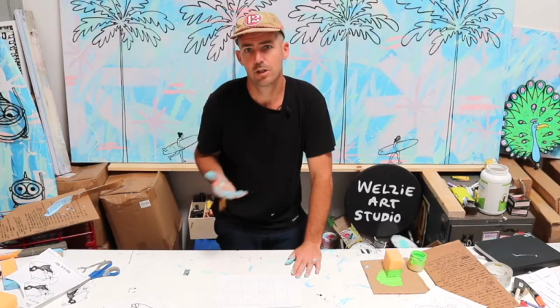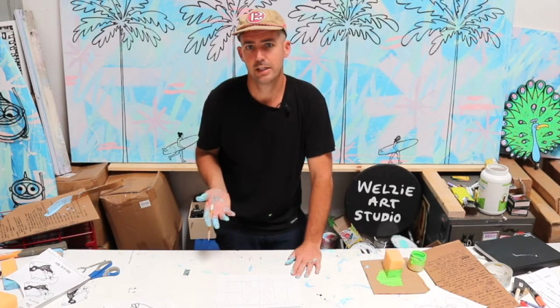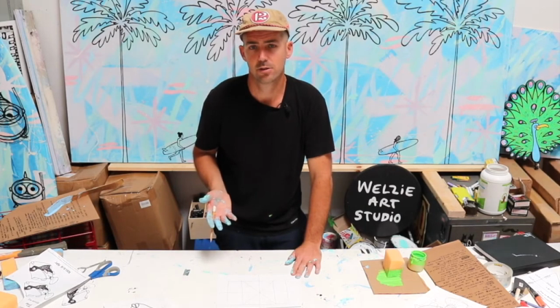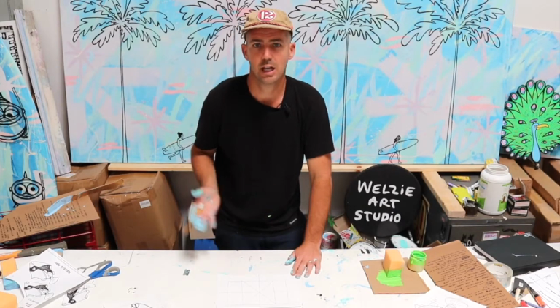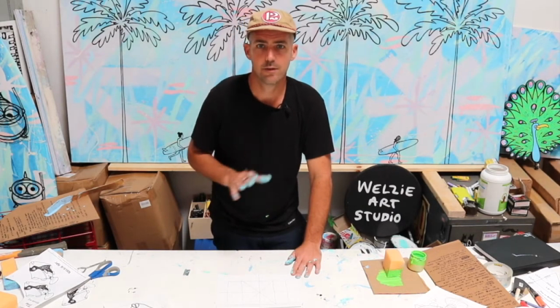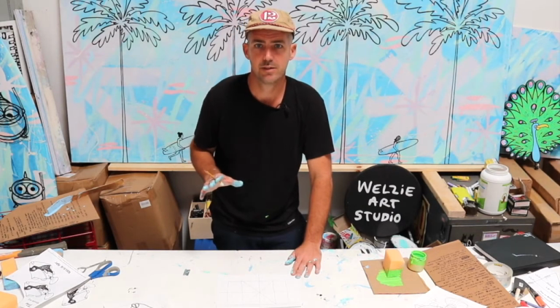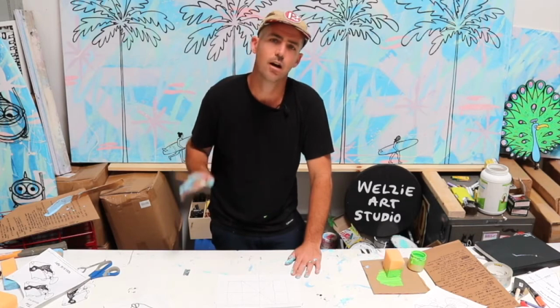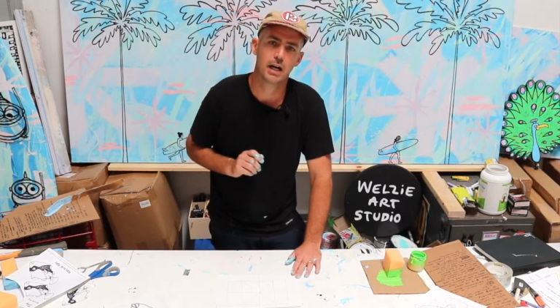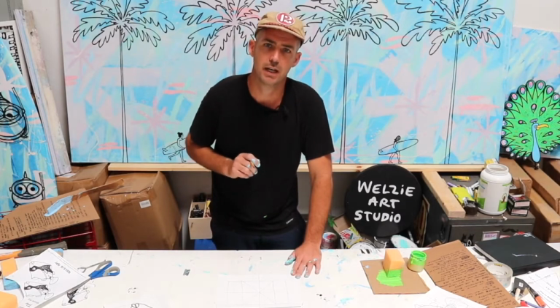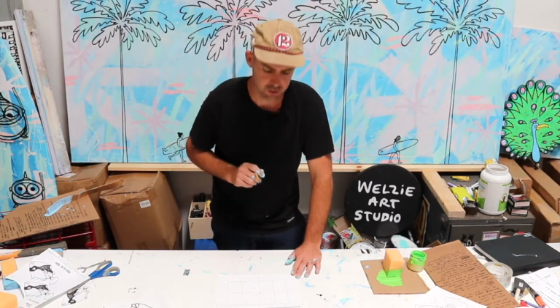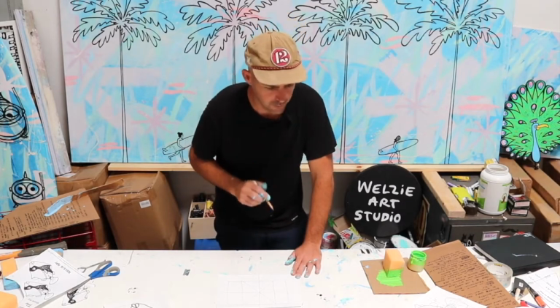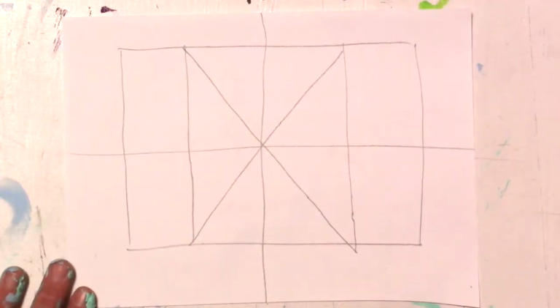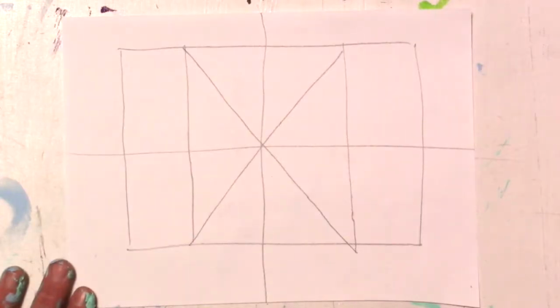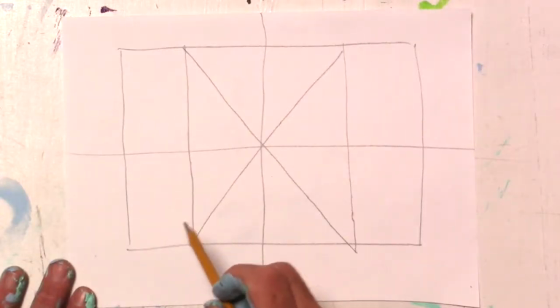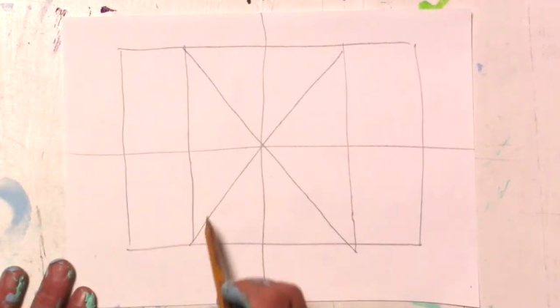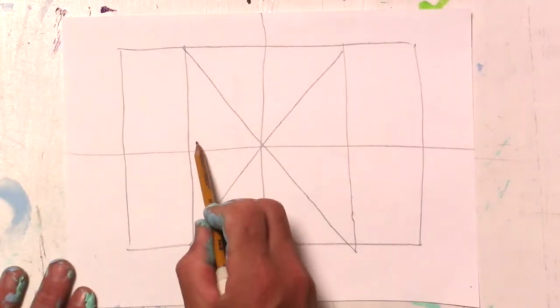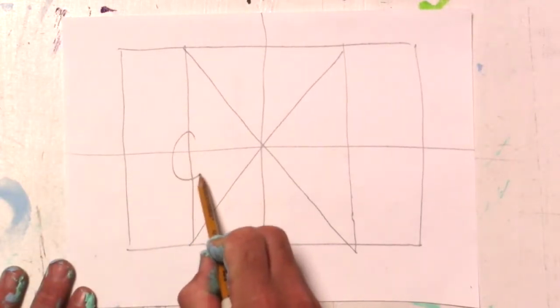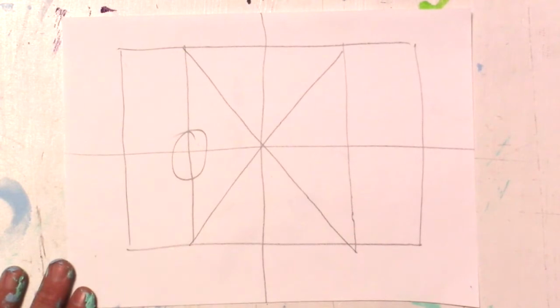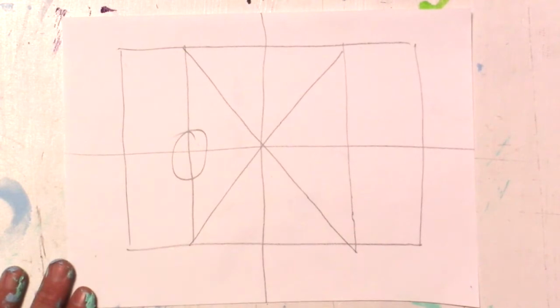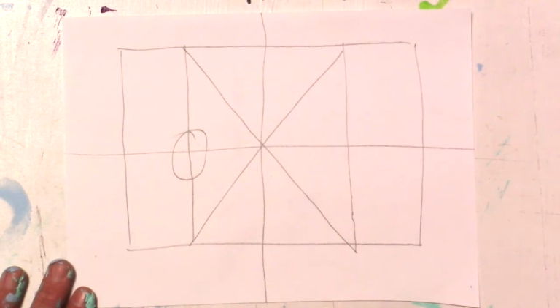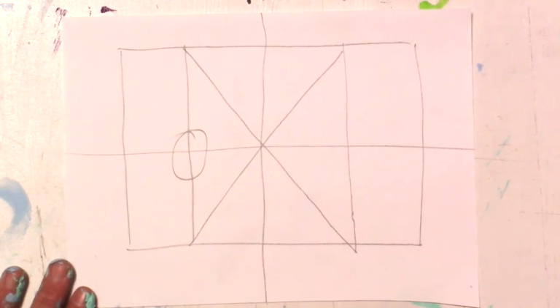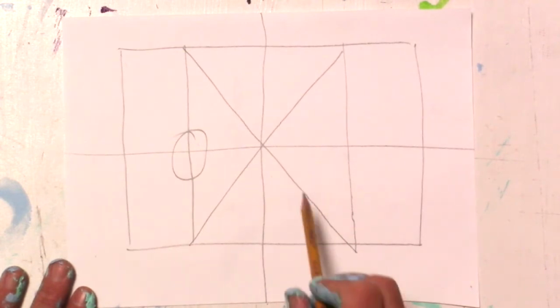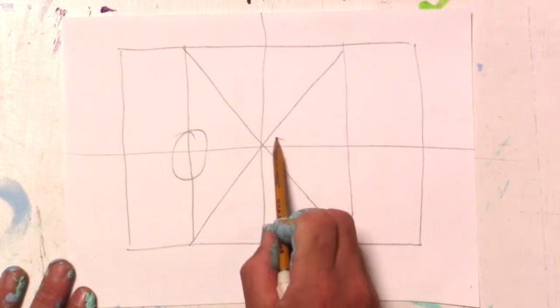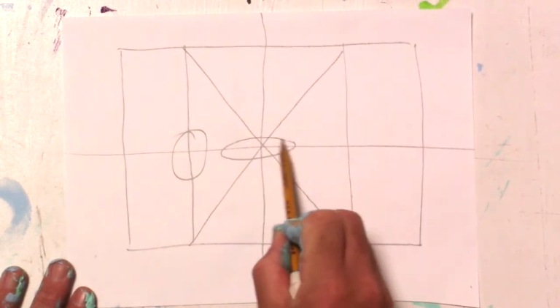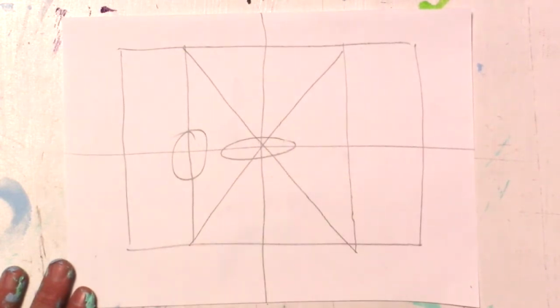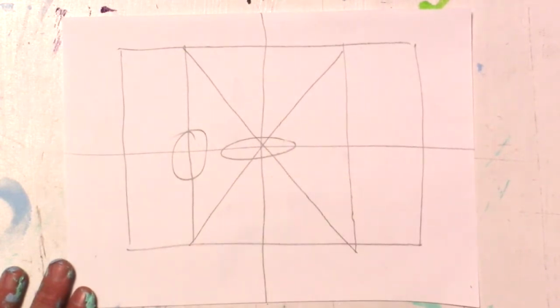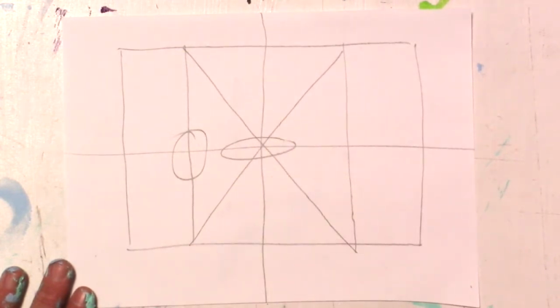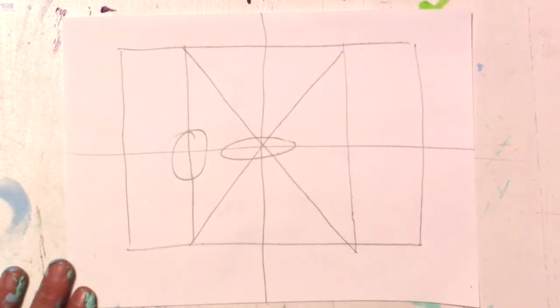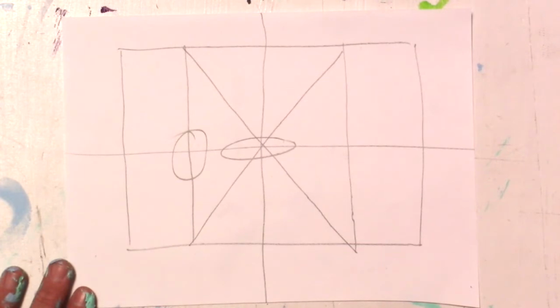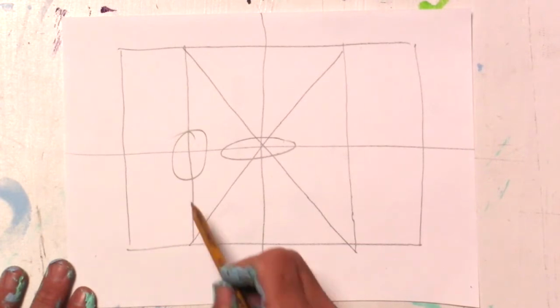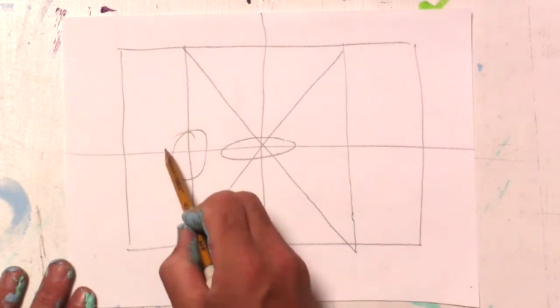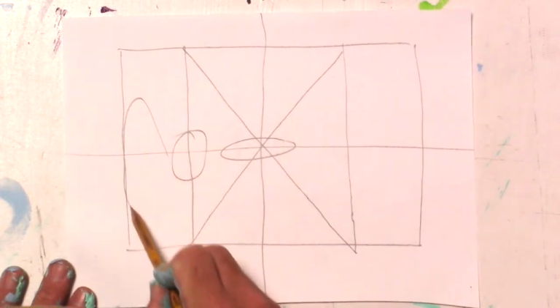We're going to start drawing in some circles to help give you a baseline of where your outside lines are going to go. I'm going to start out with a nice little circle there — a little happy circle. We're giving a nice little oval there — a little happy oval. Let's do a big oval right there.